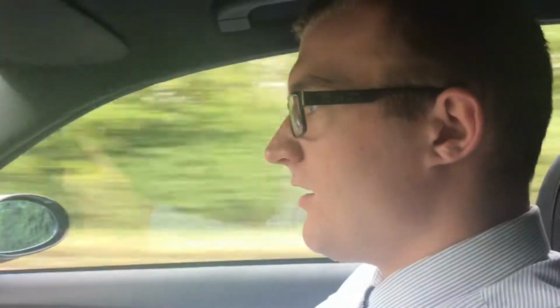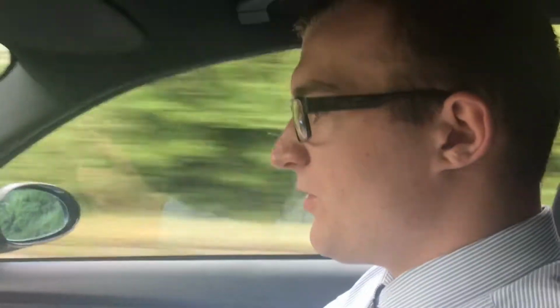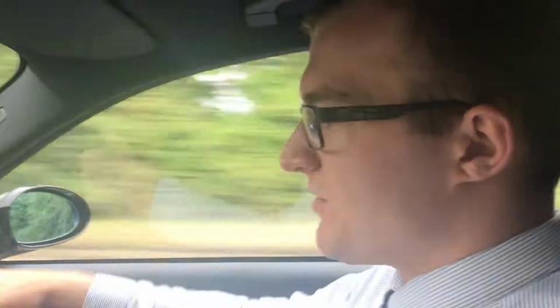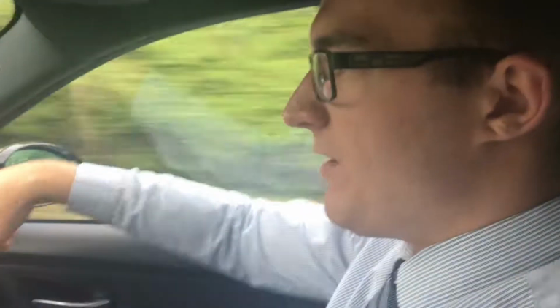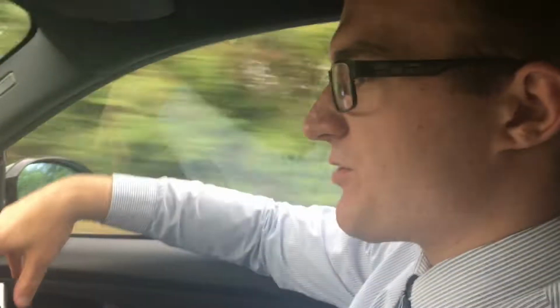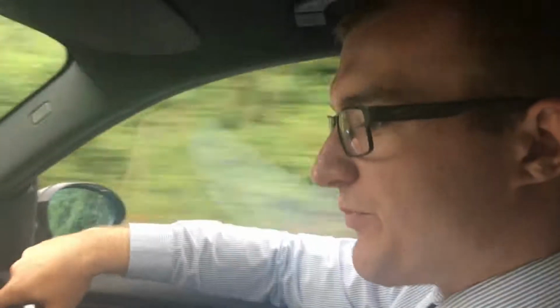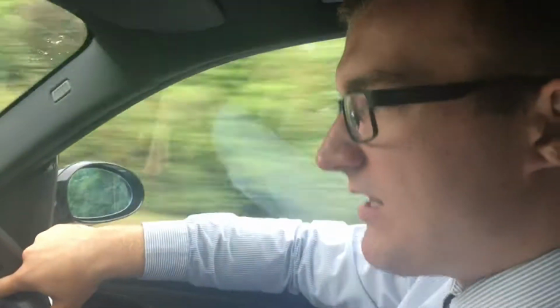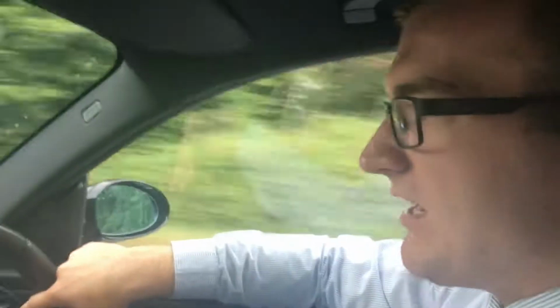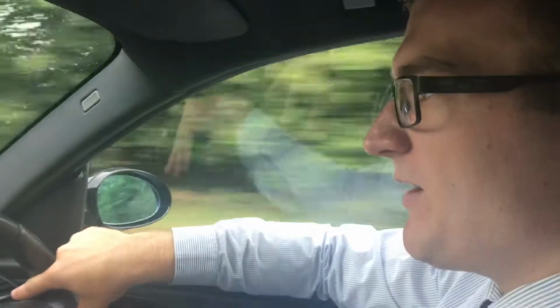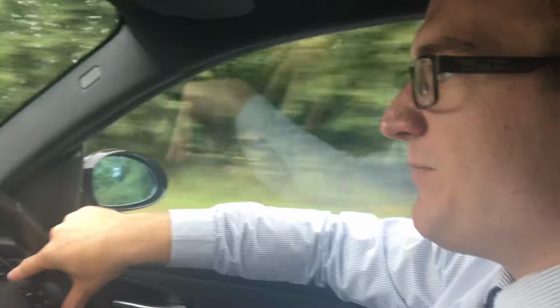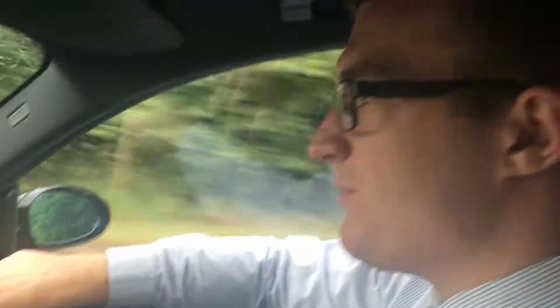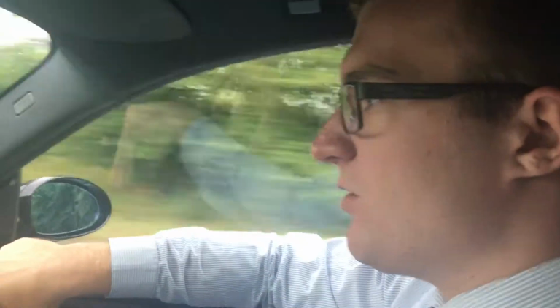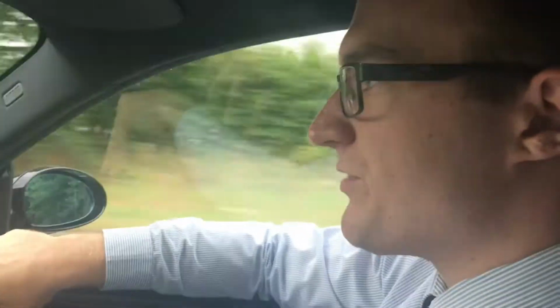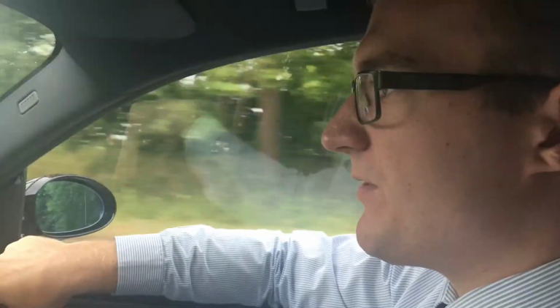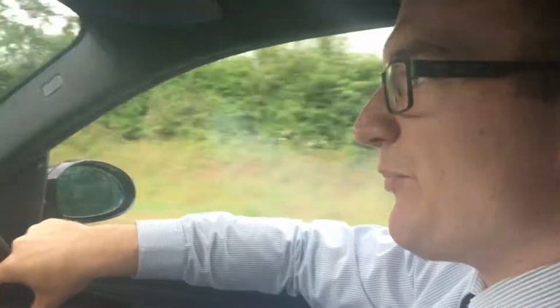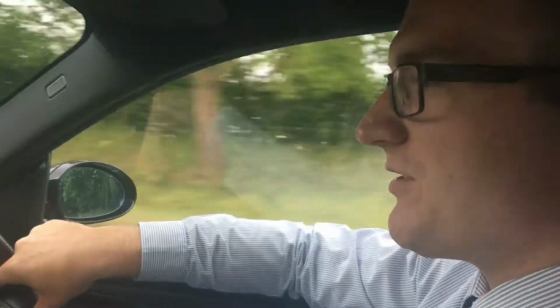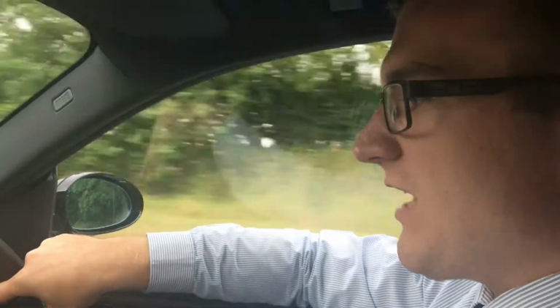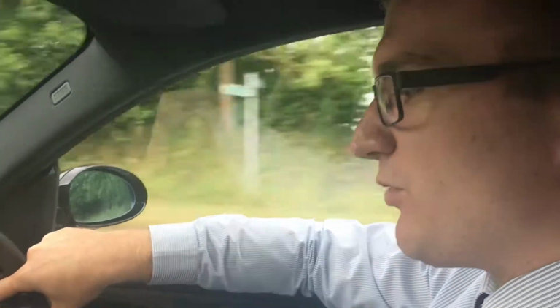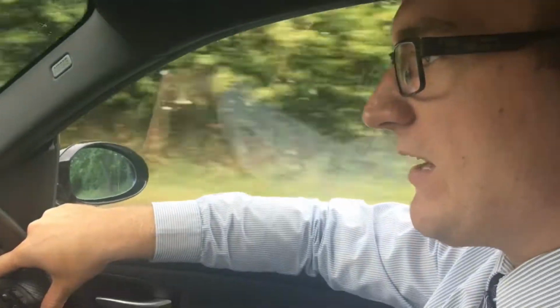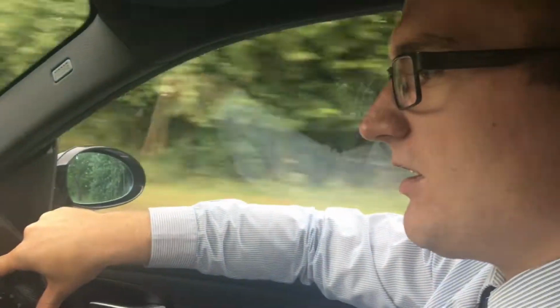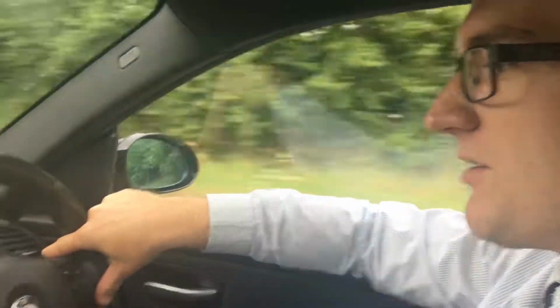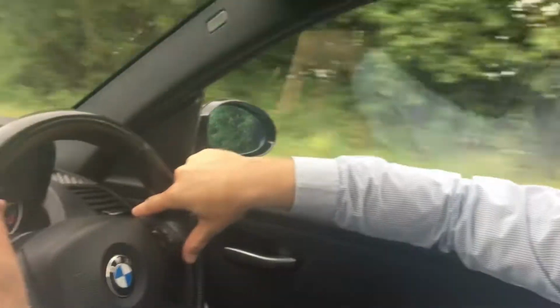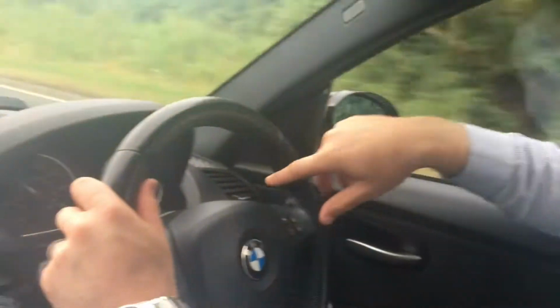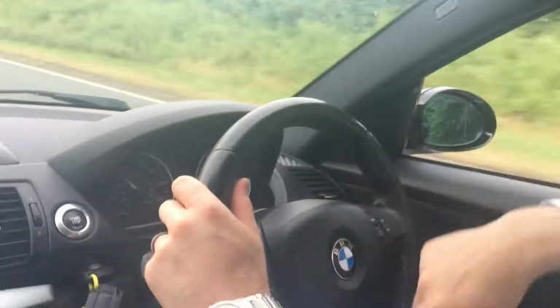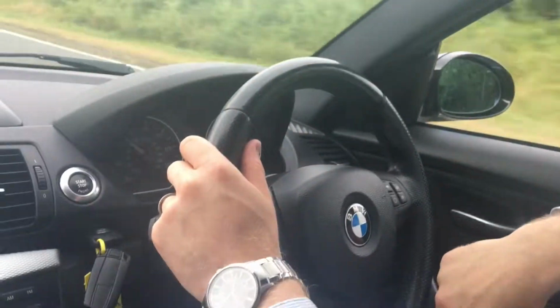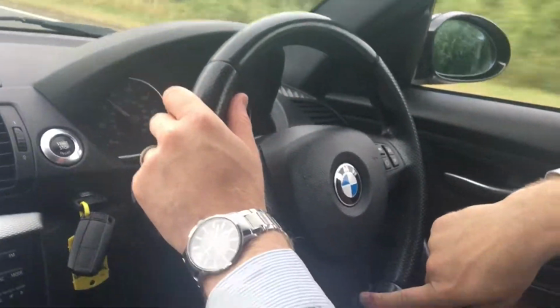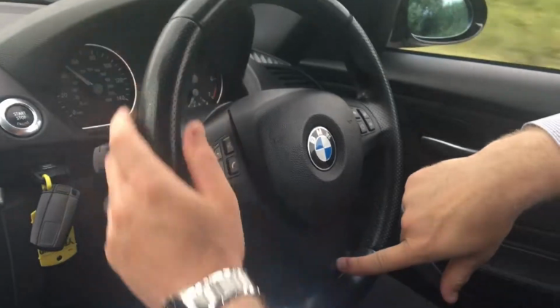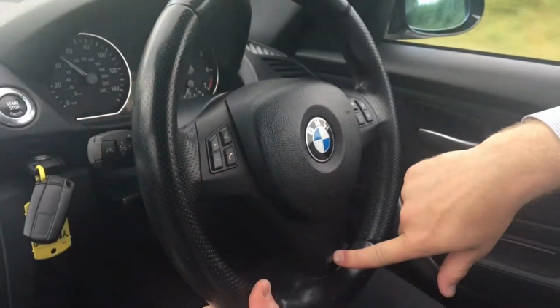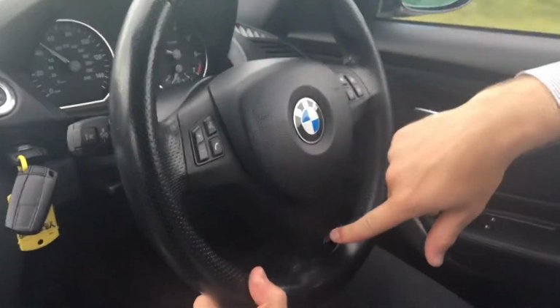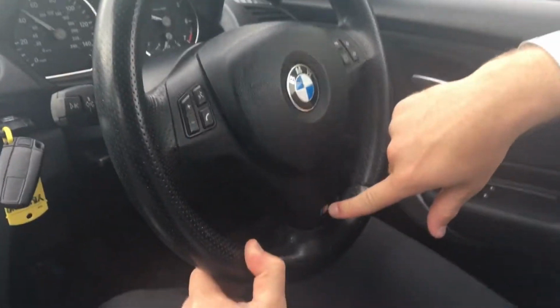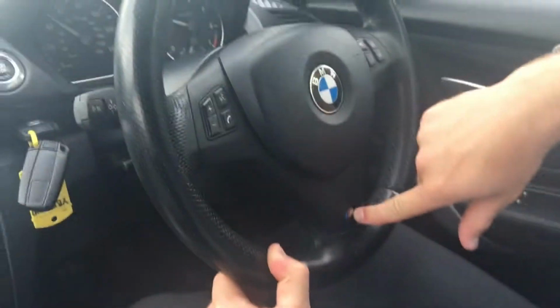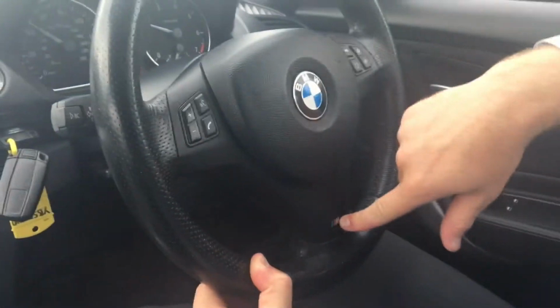Good morning. I'm Tom at Pershaw Sports Prestige. Today you join me in a BMW 1 Series in black. This has got the M Sport pack on it, nice chunky steering wheel, and an M Sport badge on the lower part of the steering wheel.